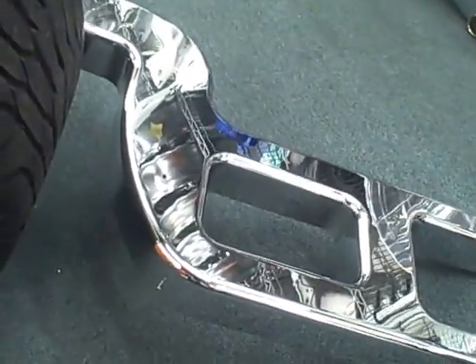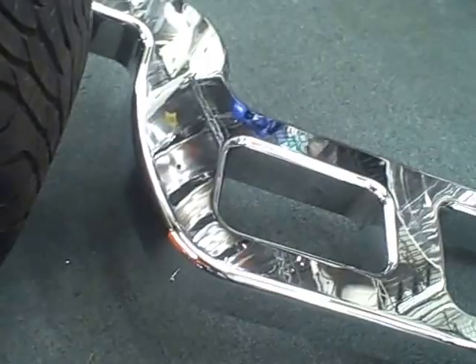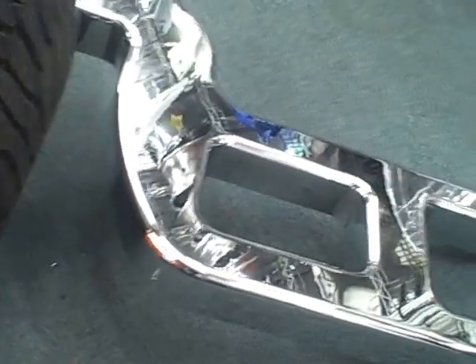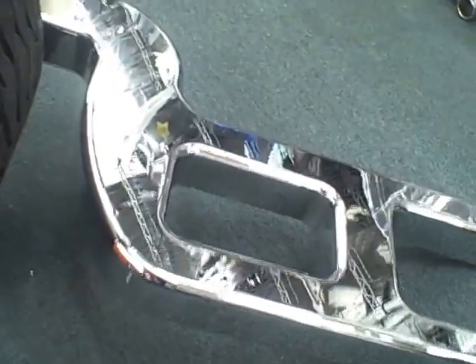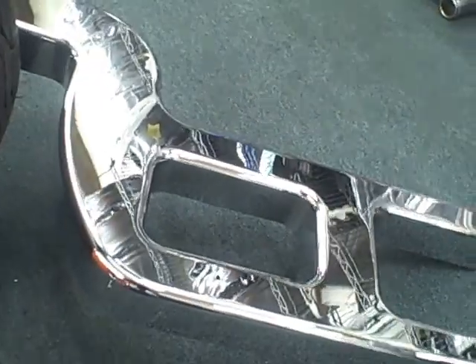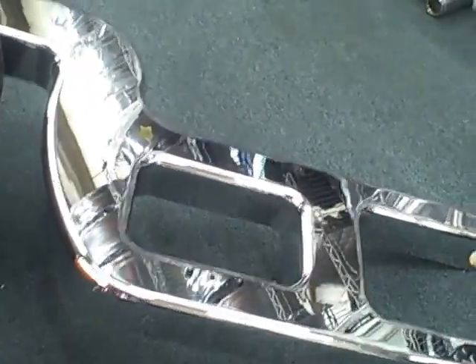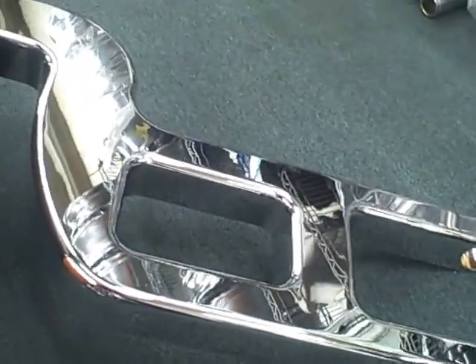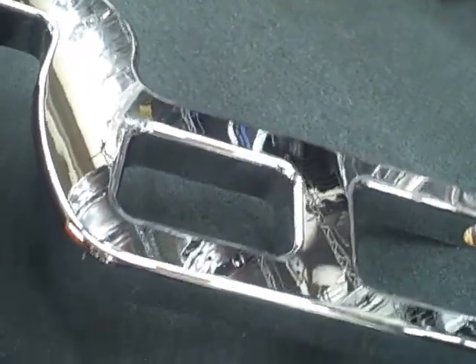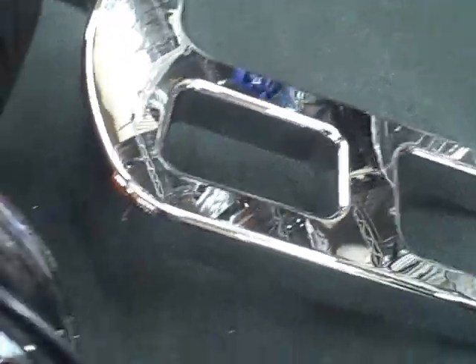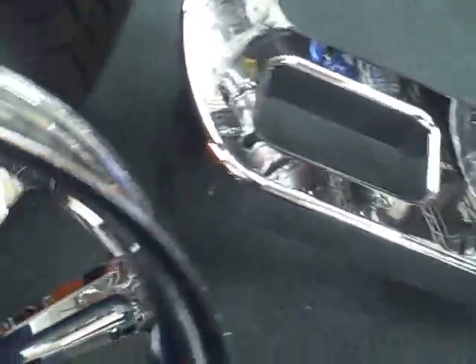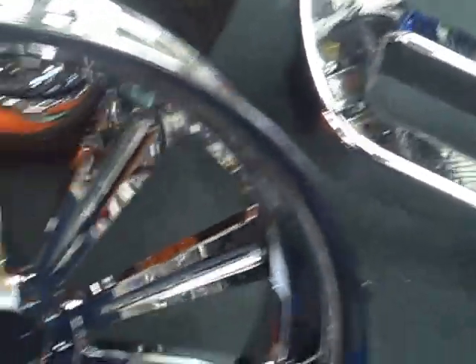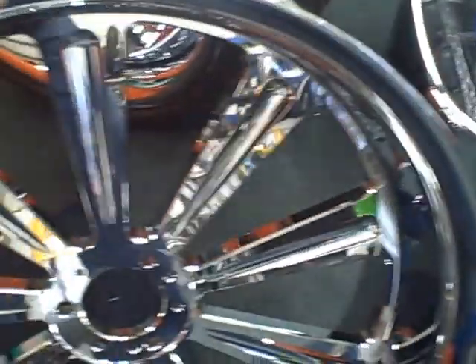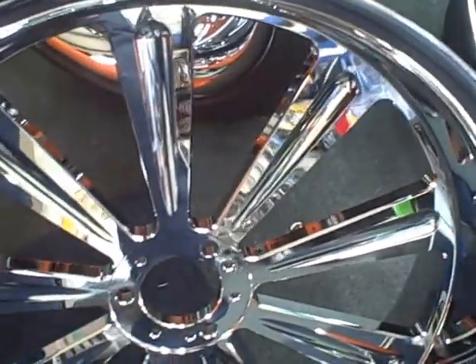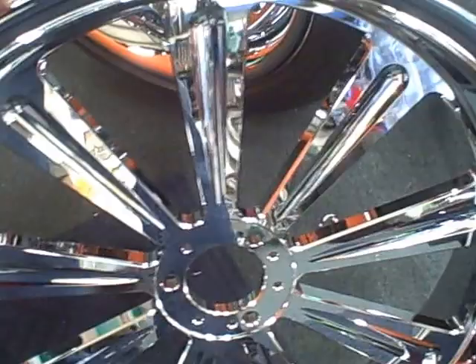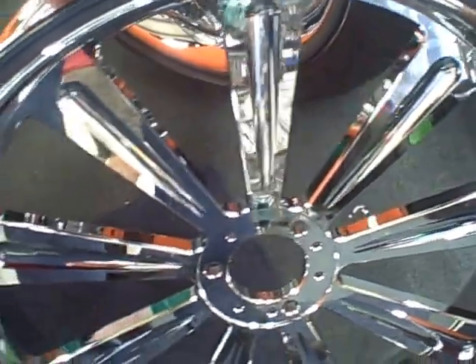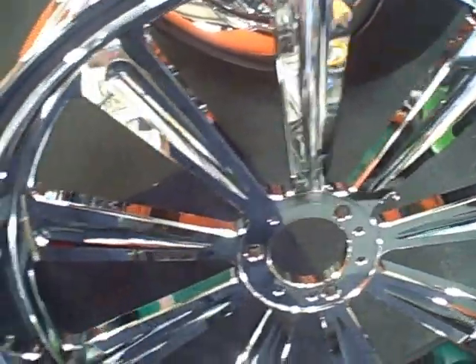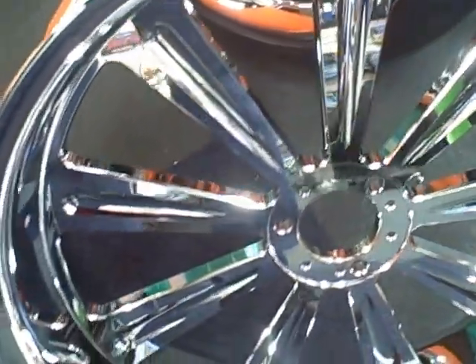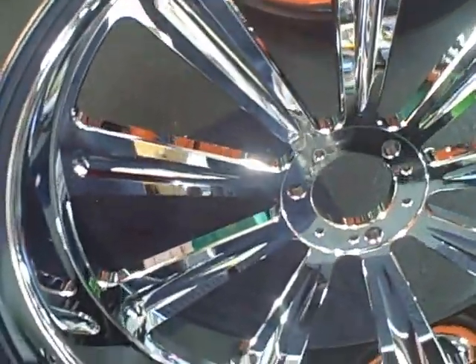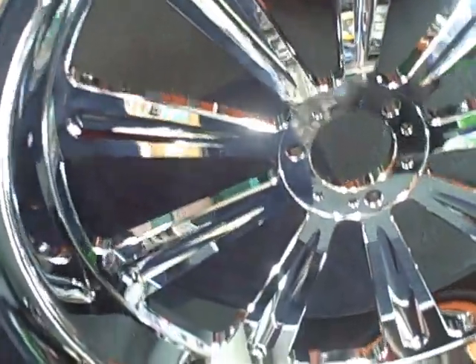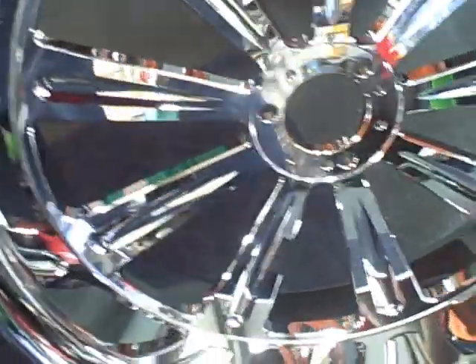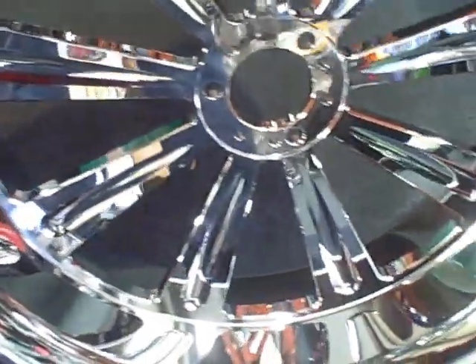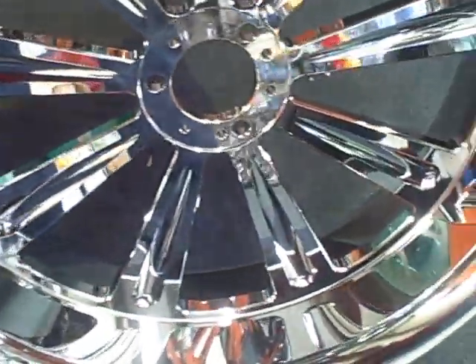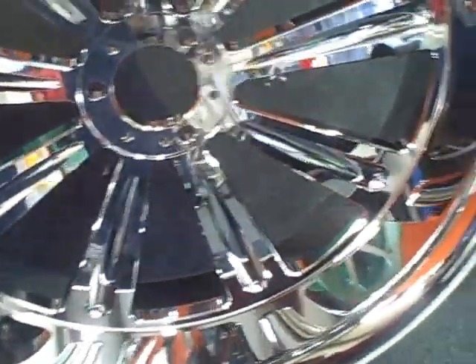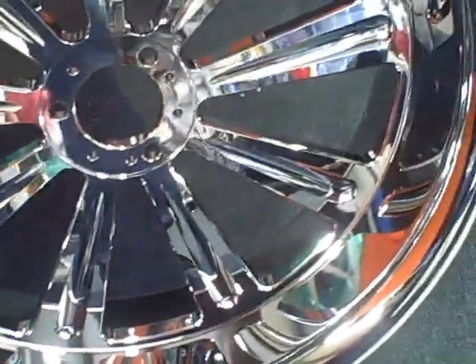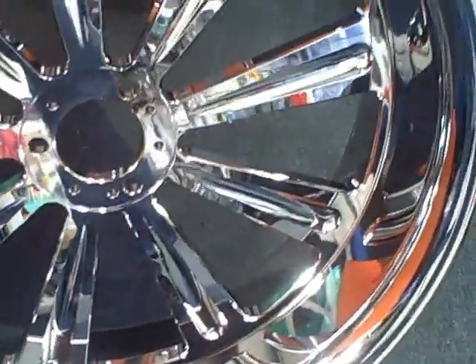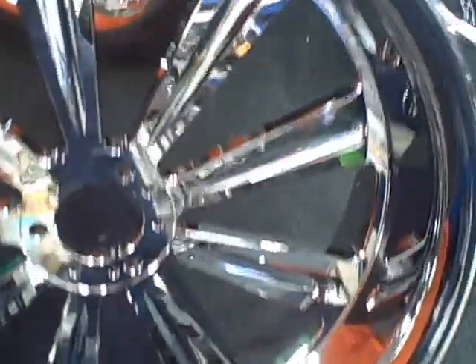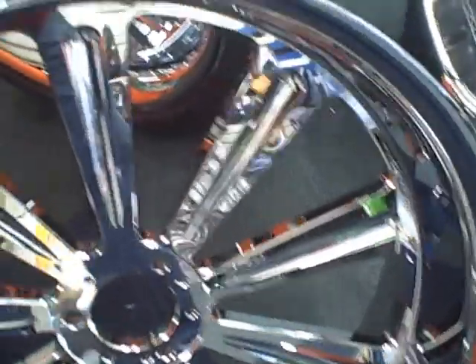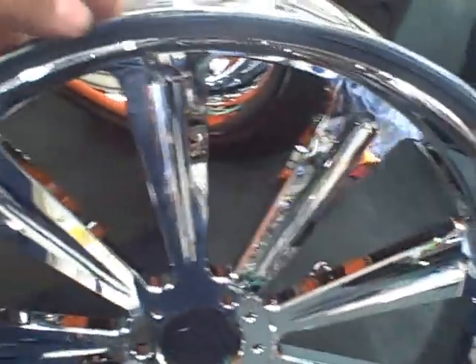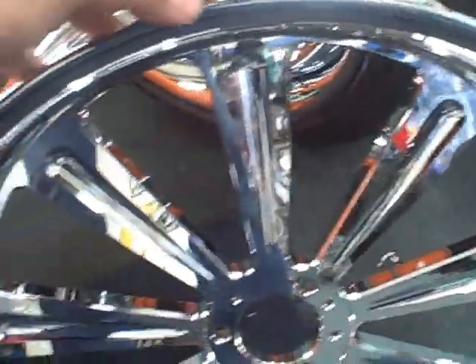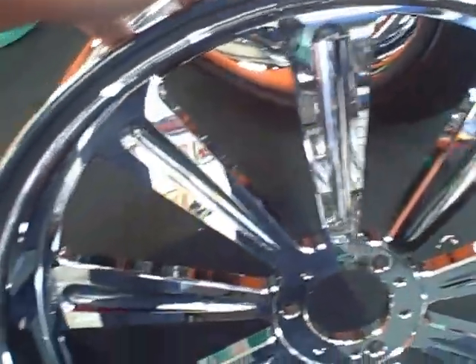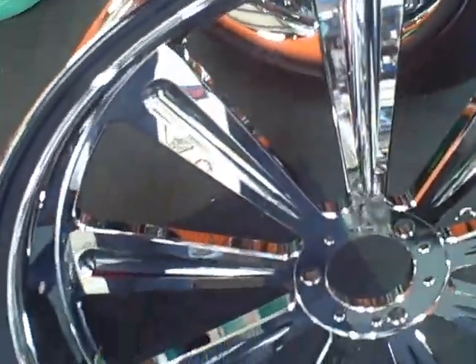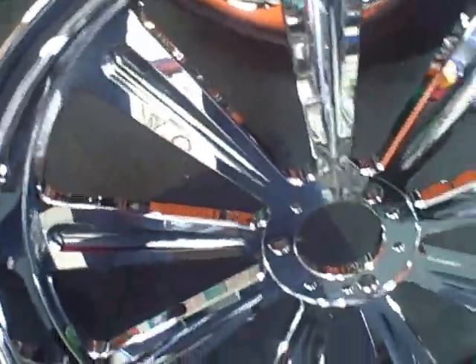This is a custom made kit that we're finishing up. Here's a look at the wheels — we made these. They're a one-off for the customer's request. He's doing it because it matches his Hummer — he wanted a matching set of wheels, so we said hey, we'll match them for you.